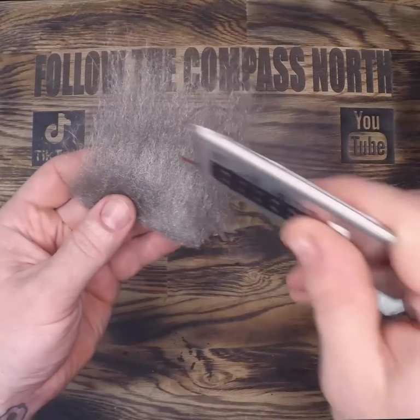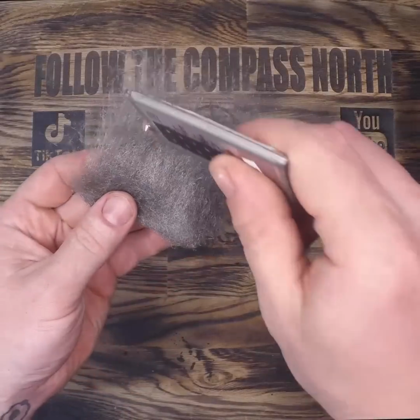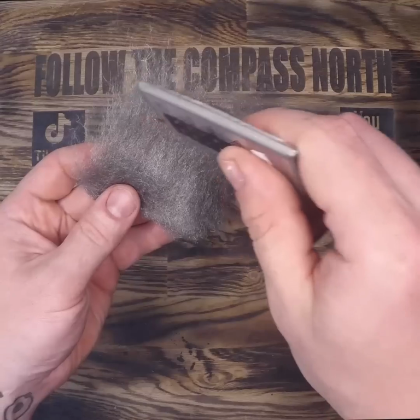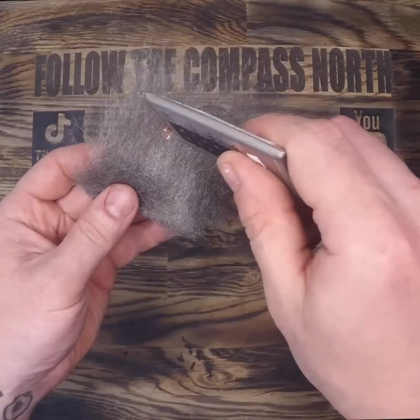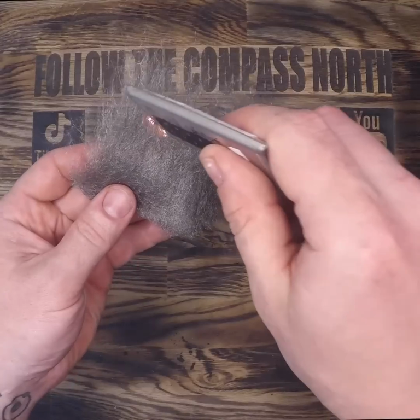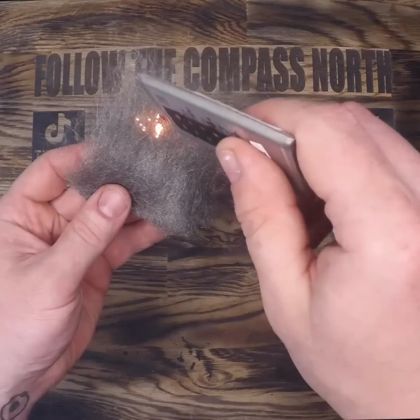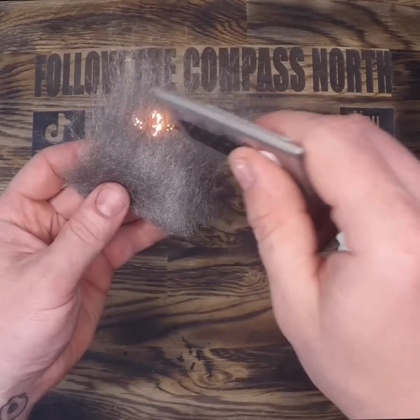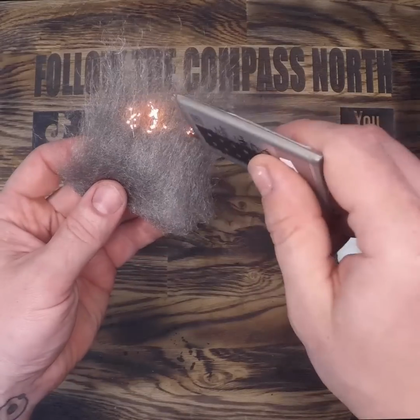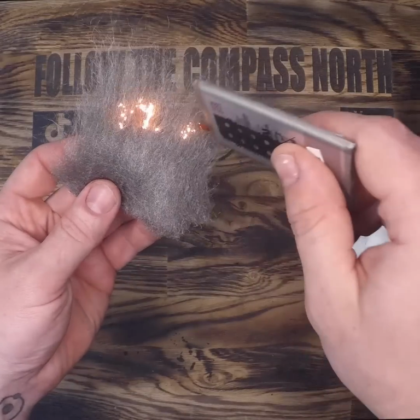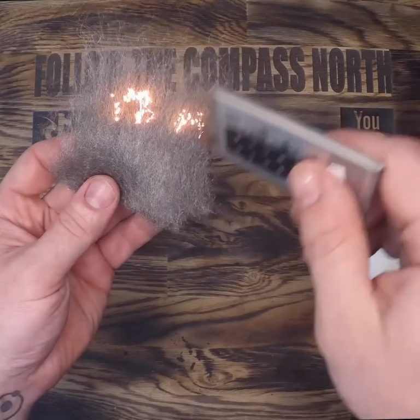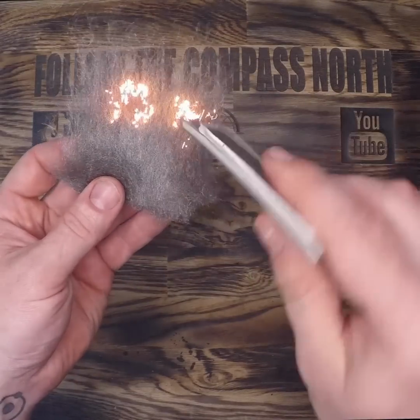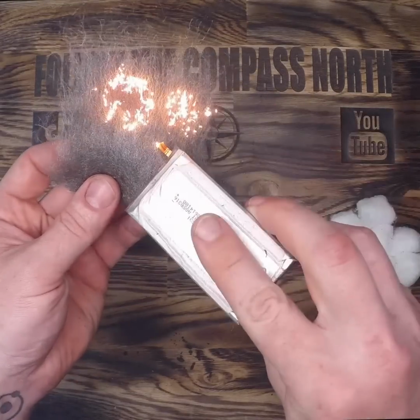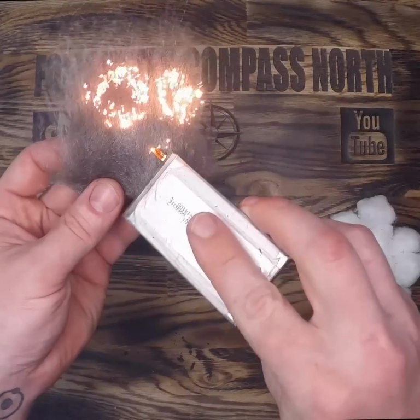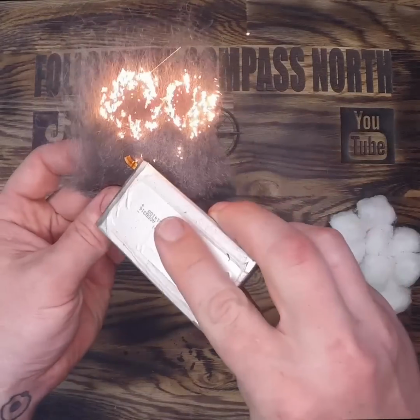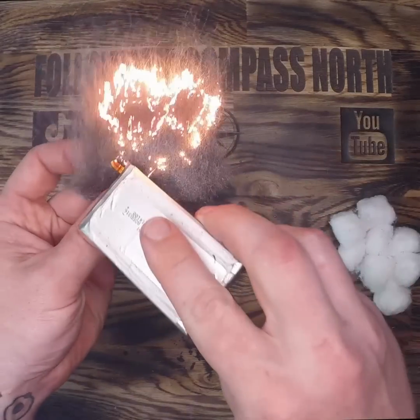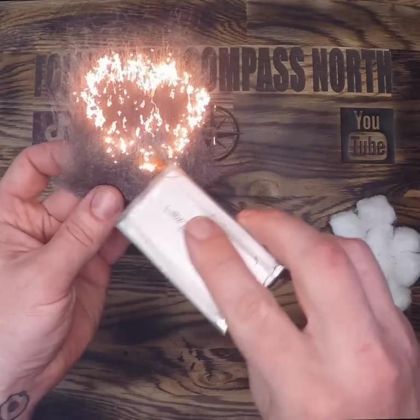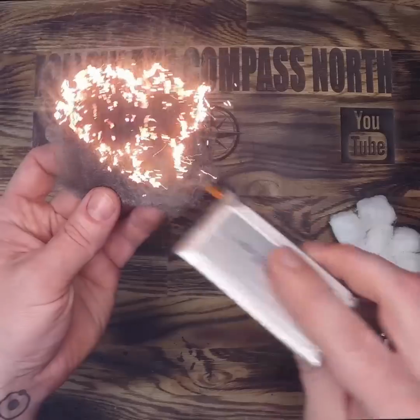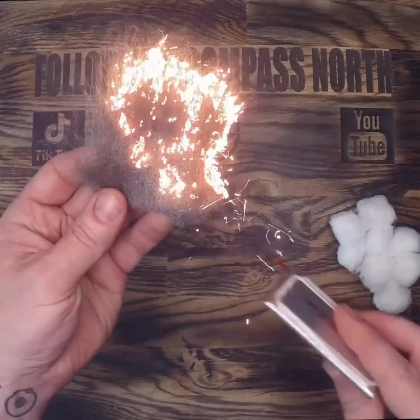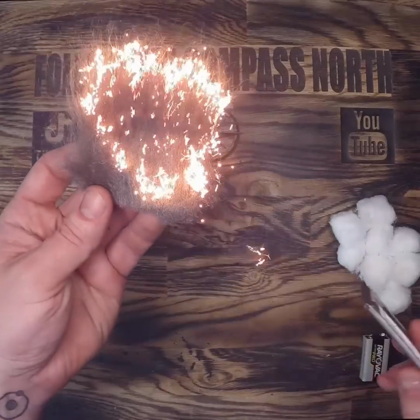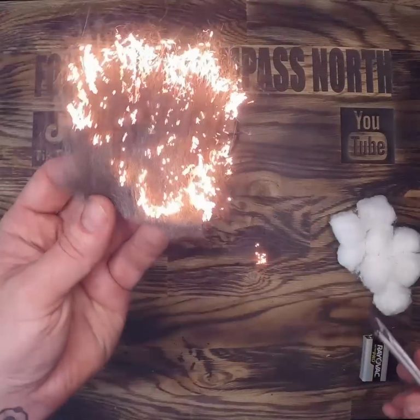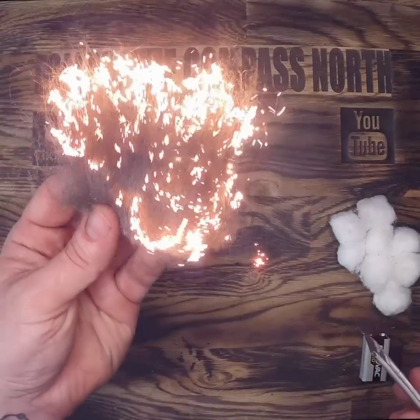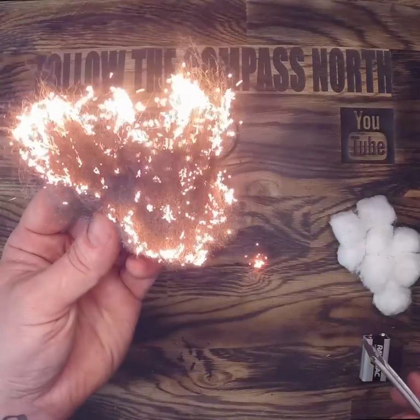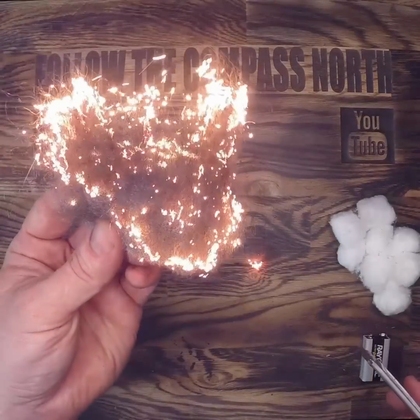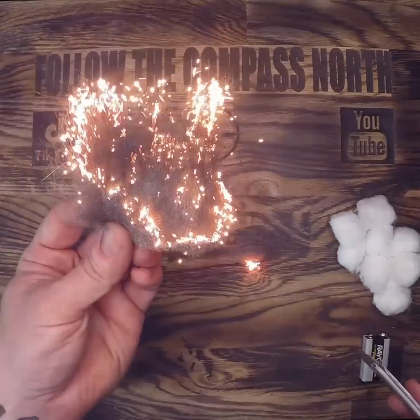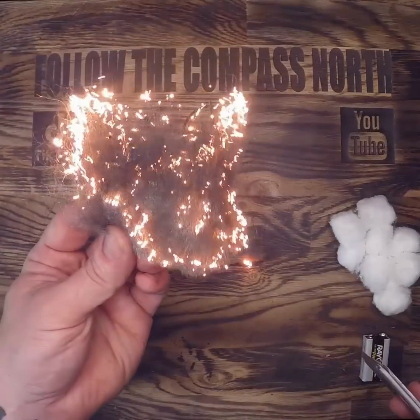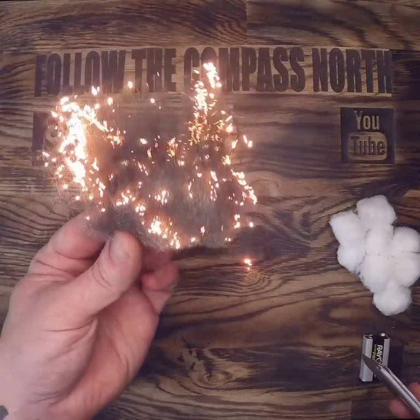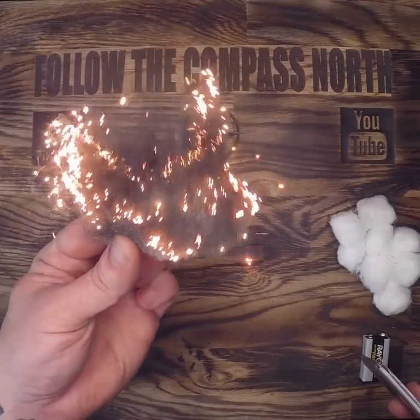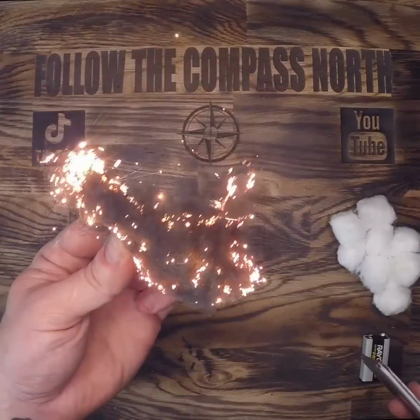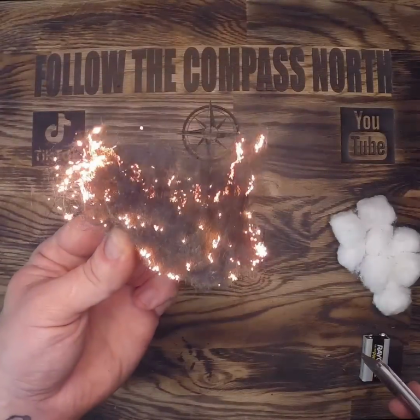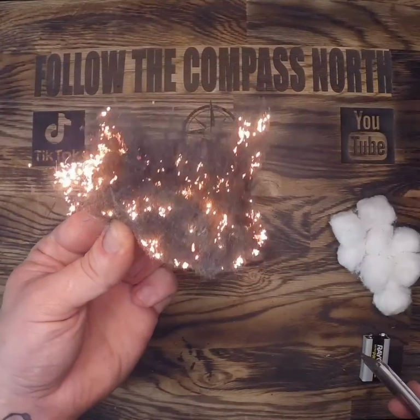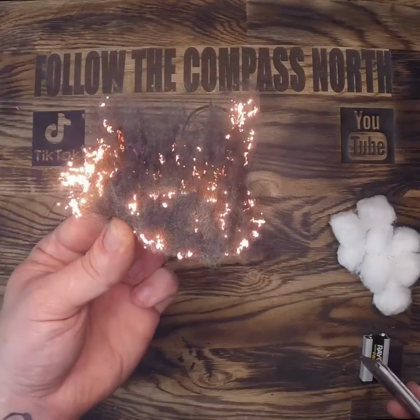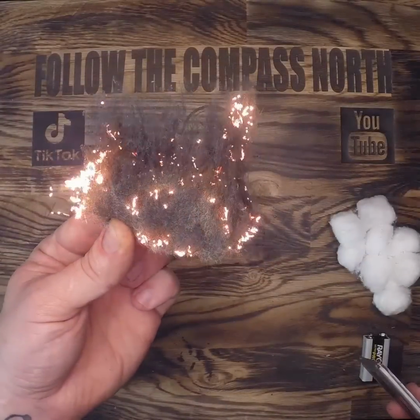You can also use lithium battery packs that come in cell phones and a bunch of other gadgets these days. Even when nearly dead, they still have enough power to ignite the steel wool.